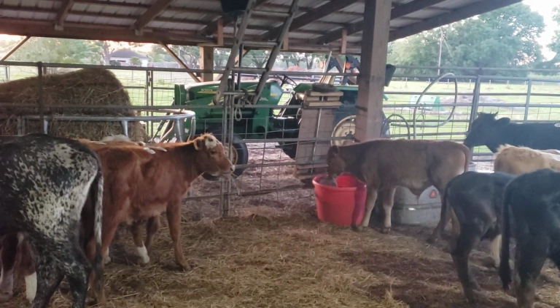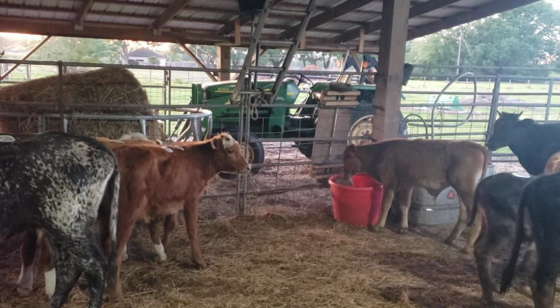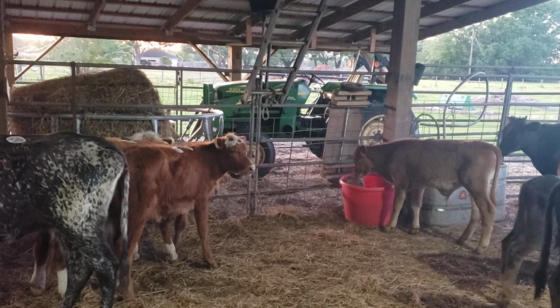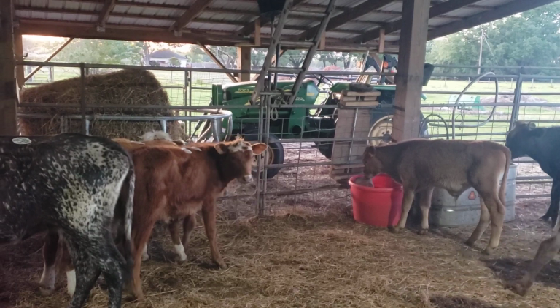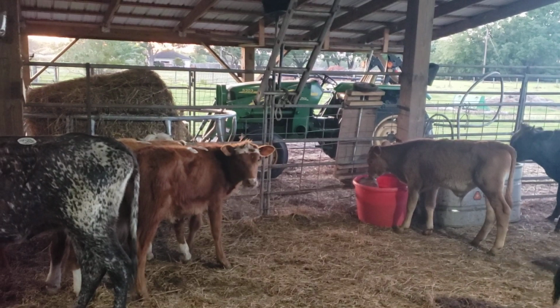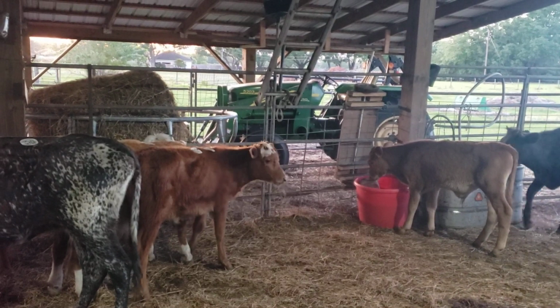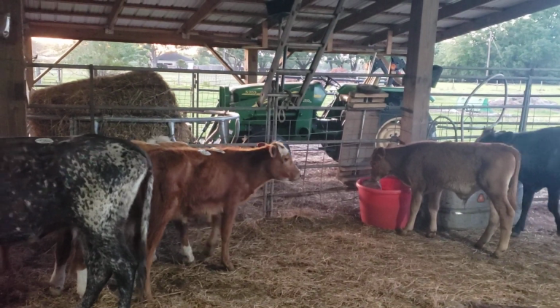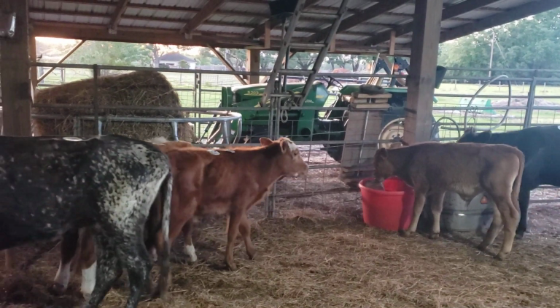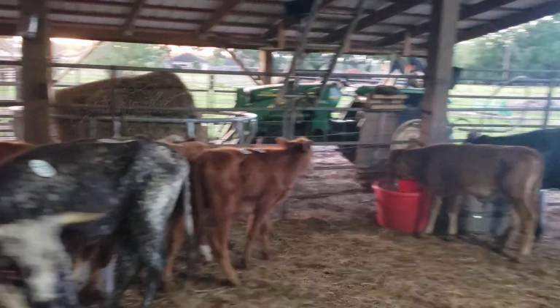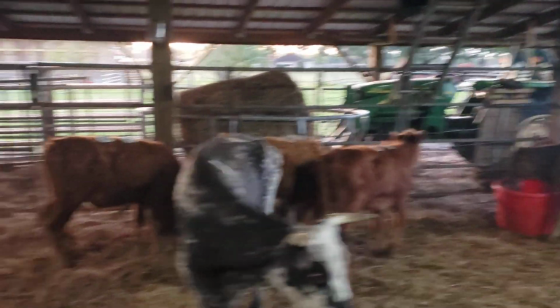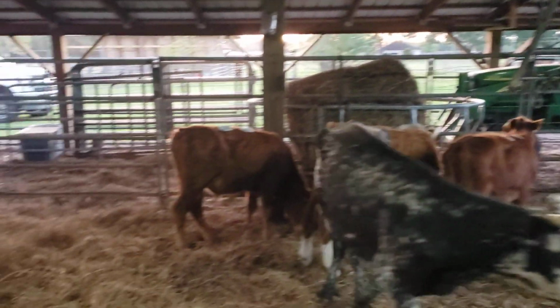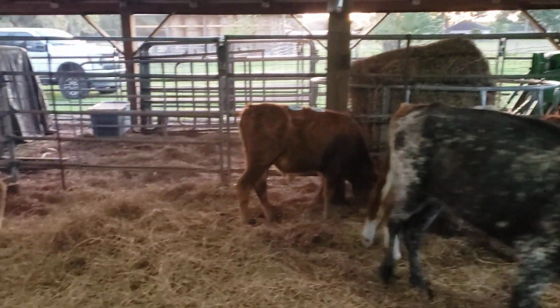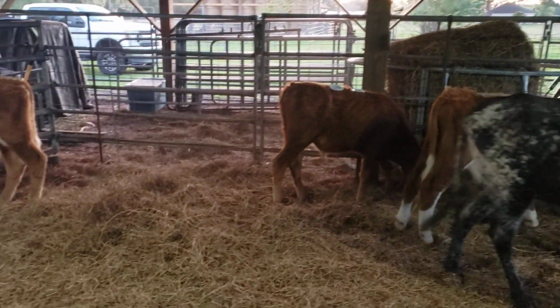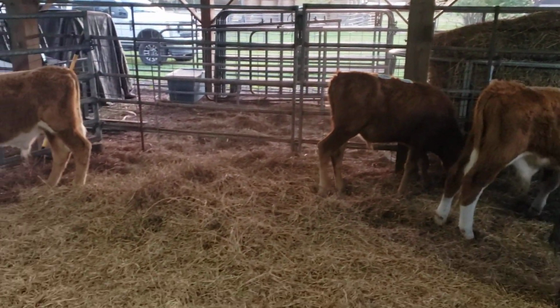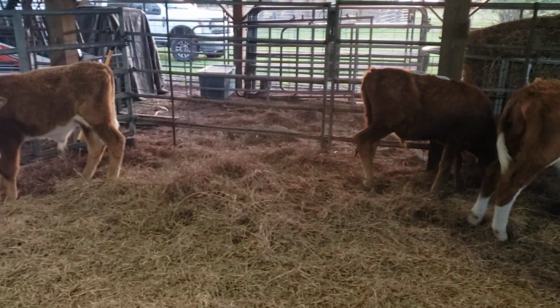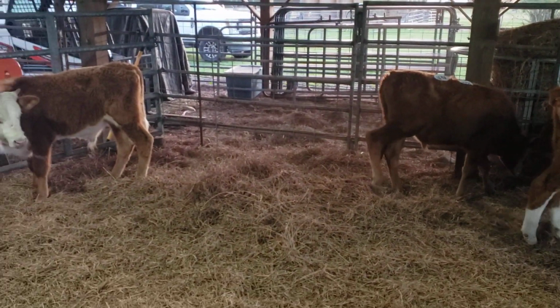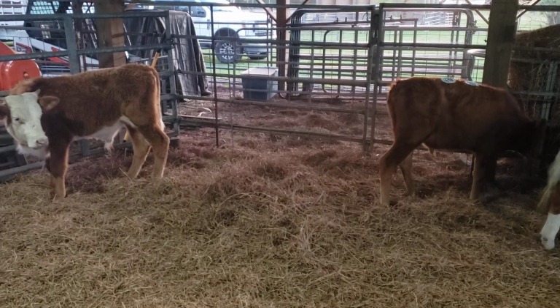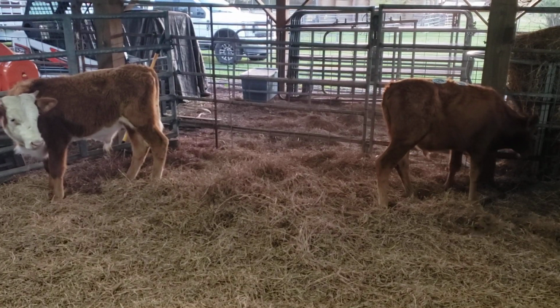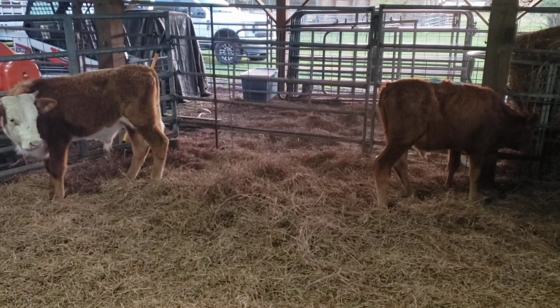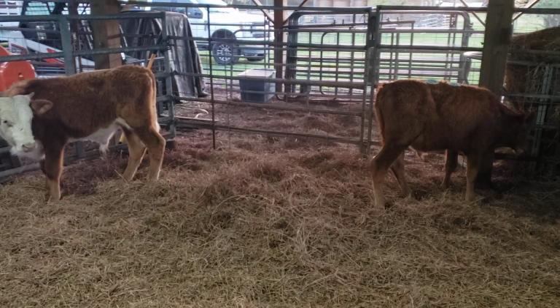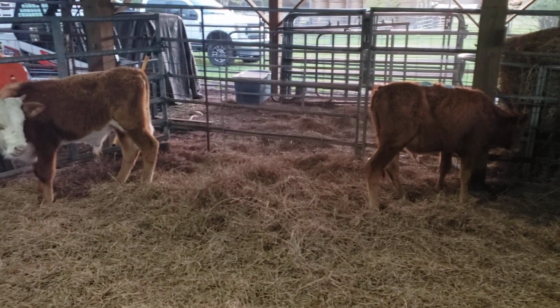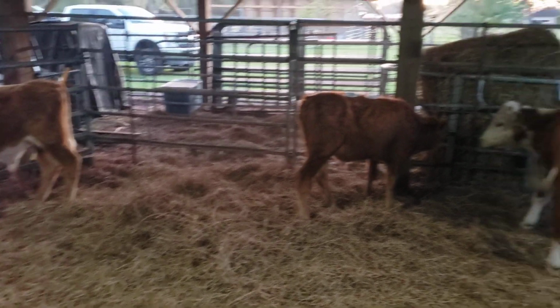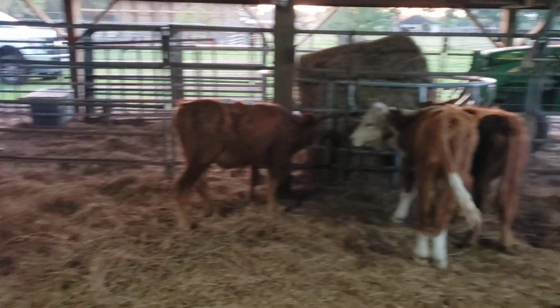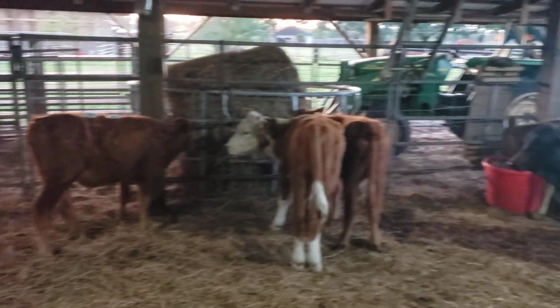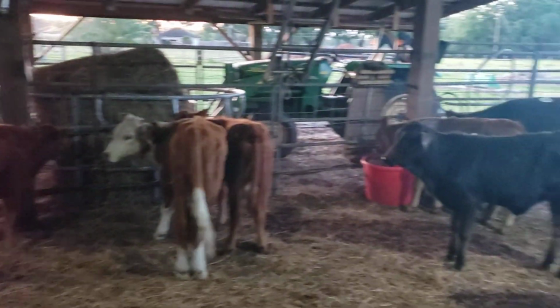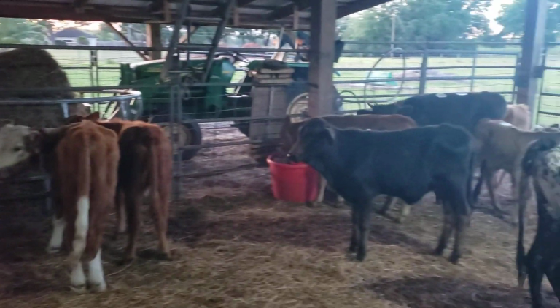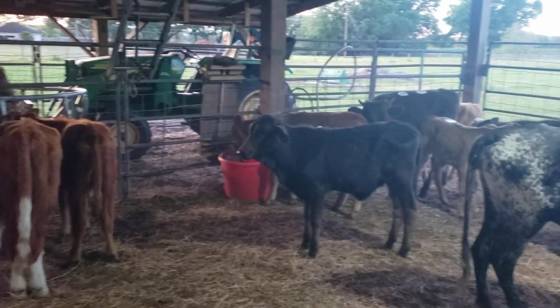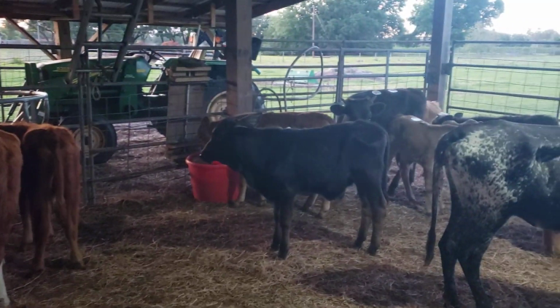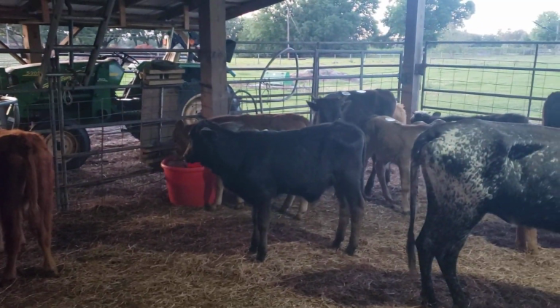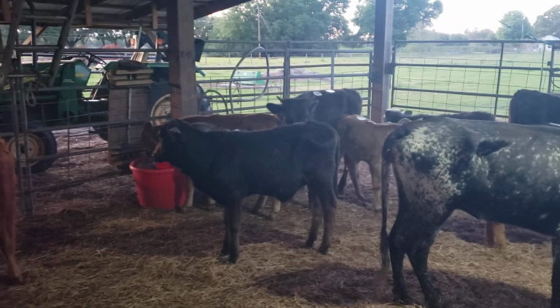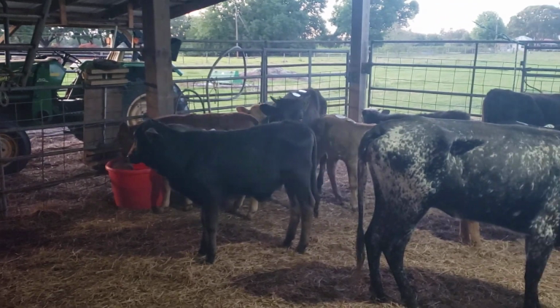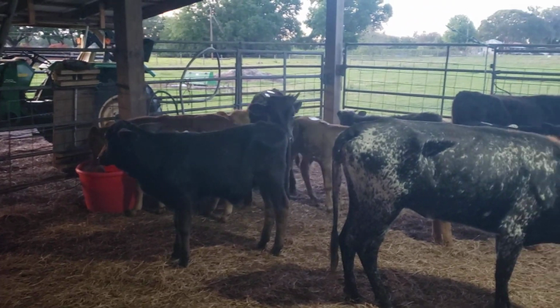They'll be in the barn all night. Hopefully we'll deliver them somewhere tomorrow. We do make deliveries — $3 a mile one way if you're interested. We're south of Lakeland, Florida.